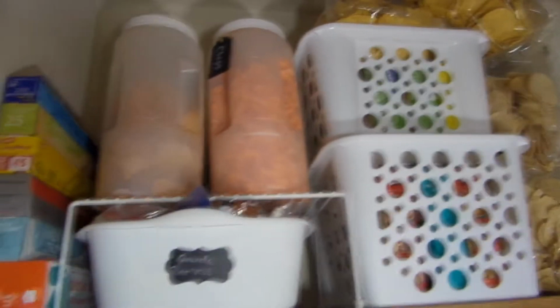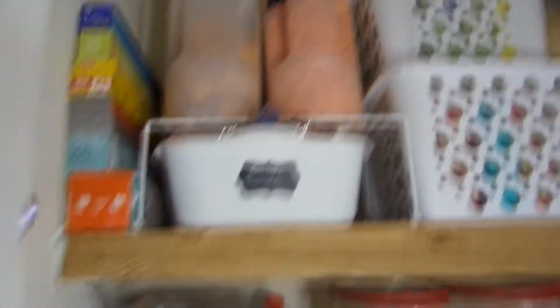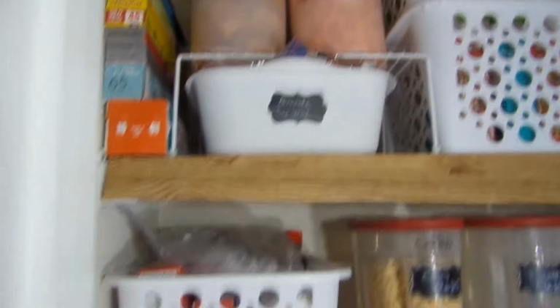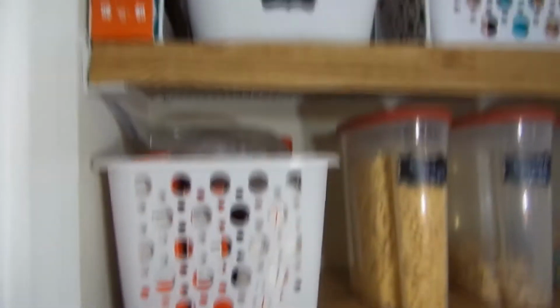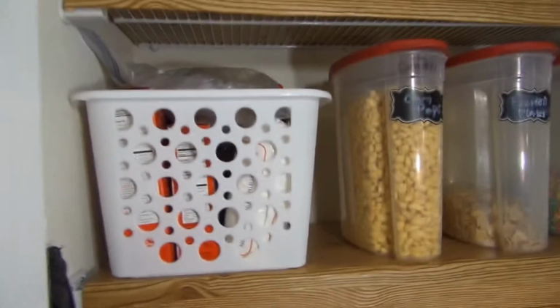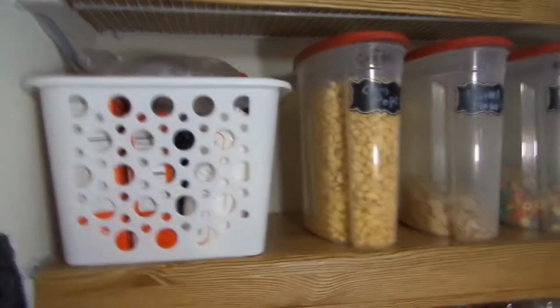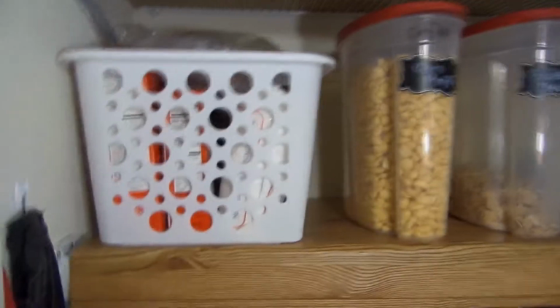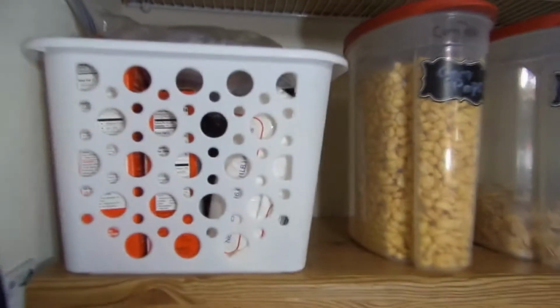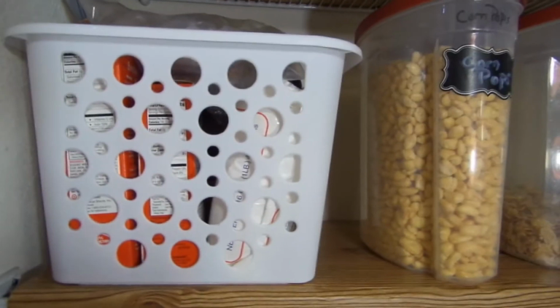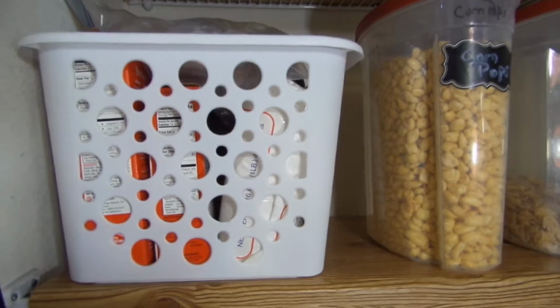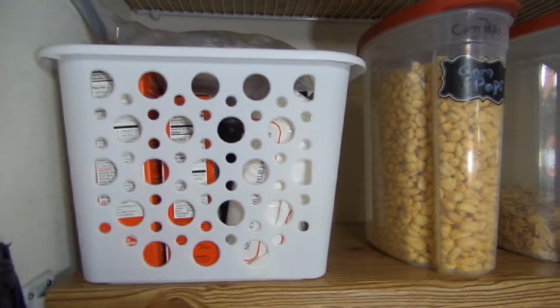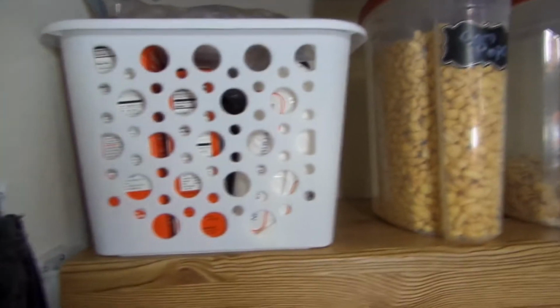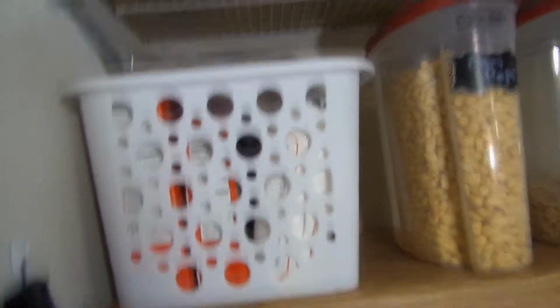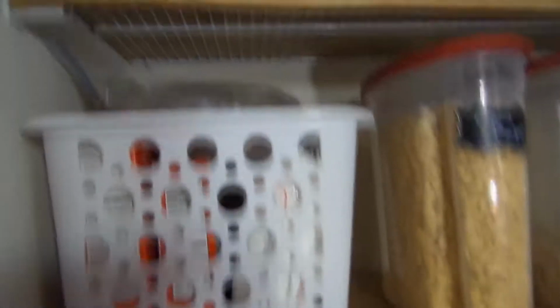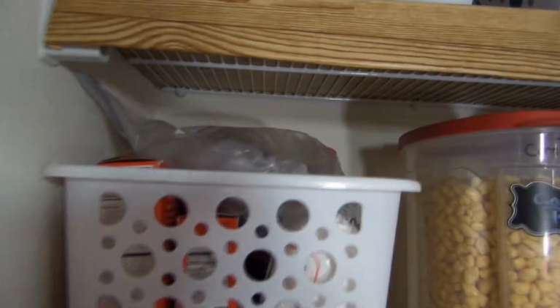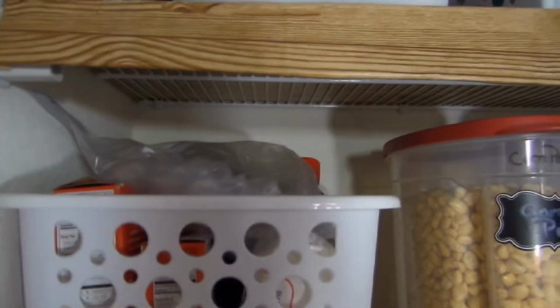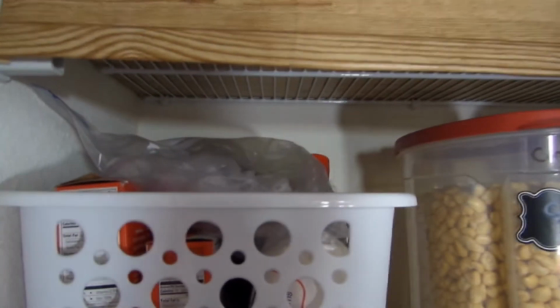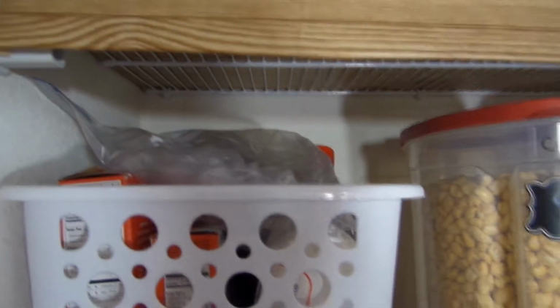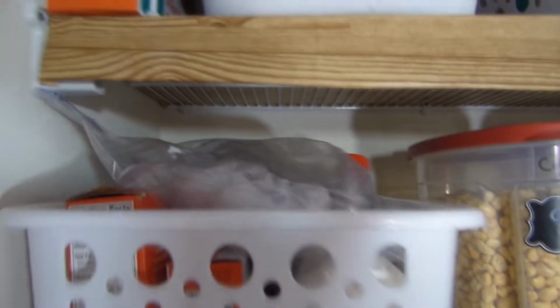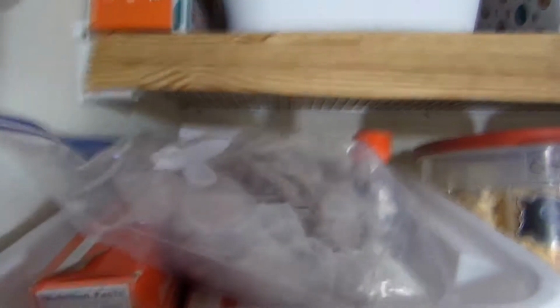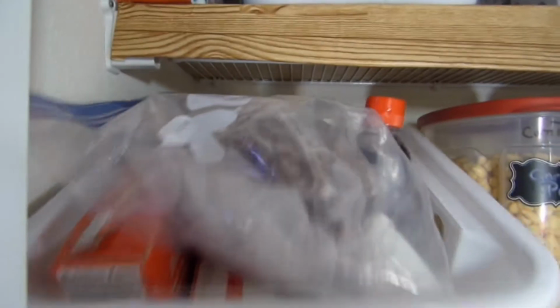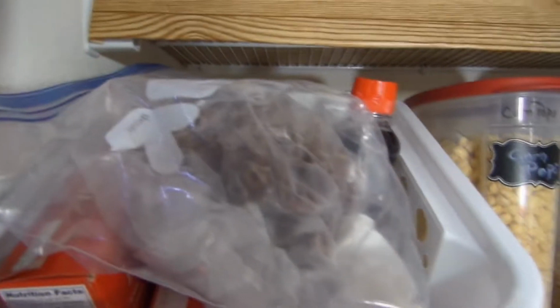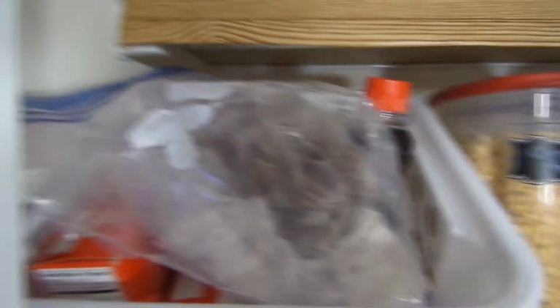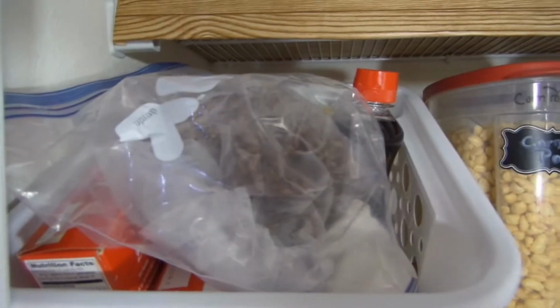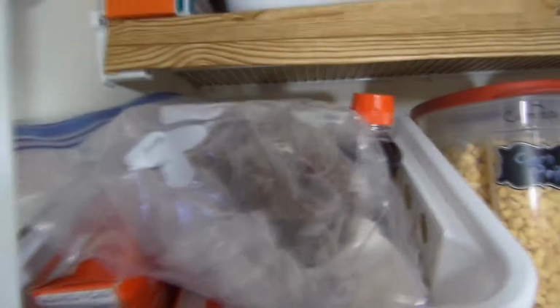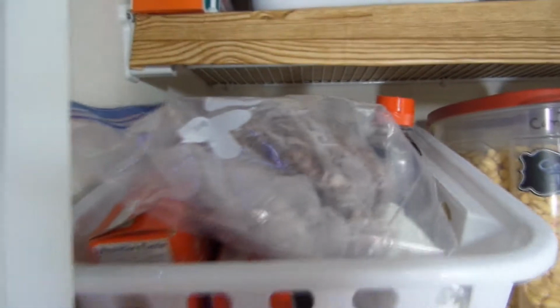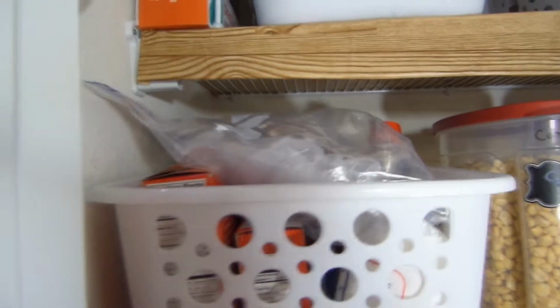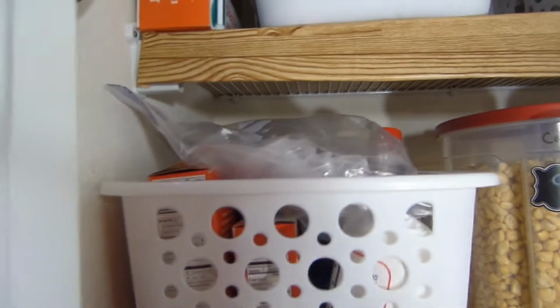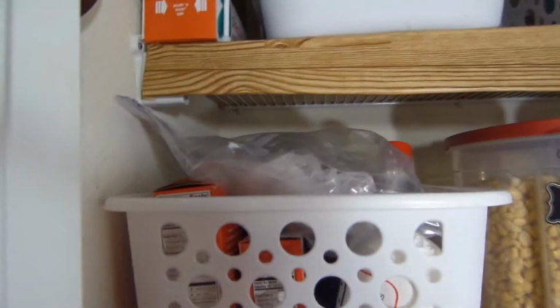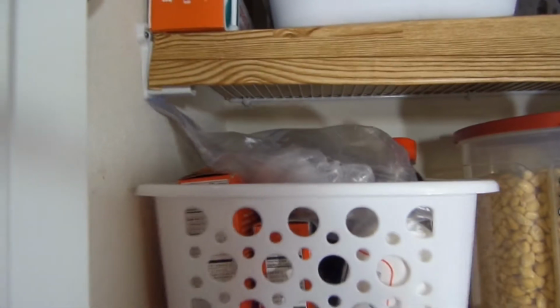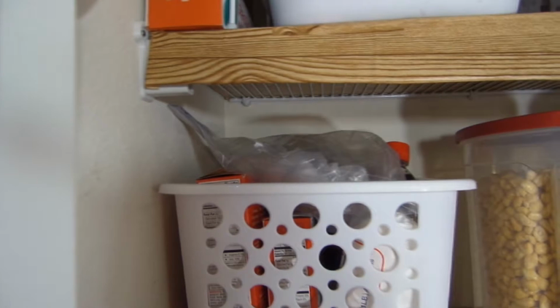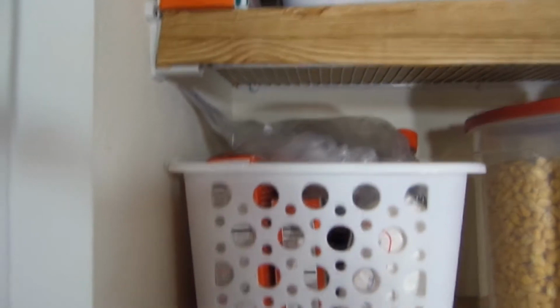This is my breakfast shelf. You'll see my cereal, and in this basket you'll see pancake mix, syrup, and stuff like that. By the way, I got a lot of this stuff from Dollar Tree and these three bins from Sam's.